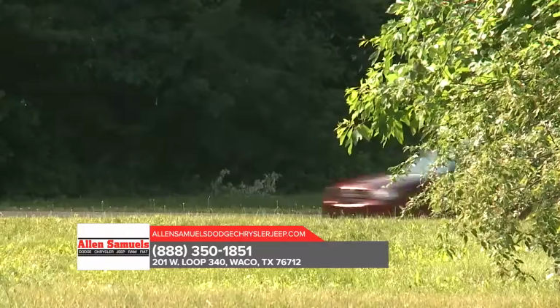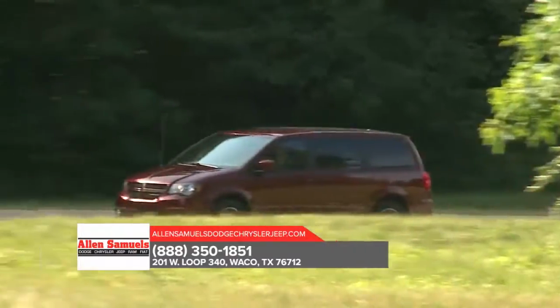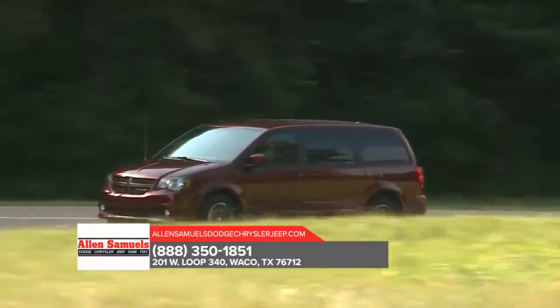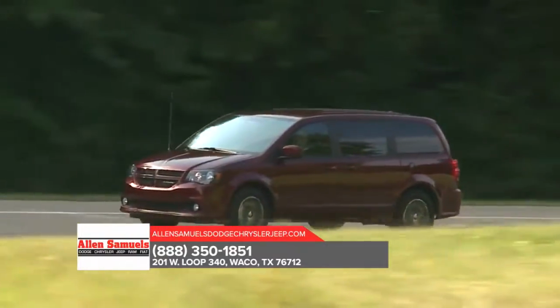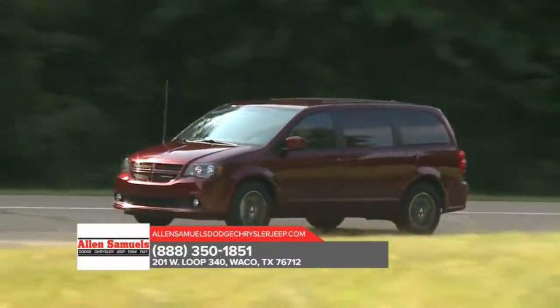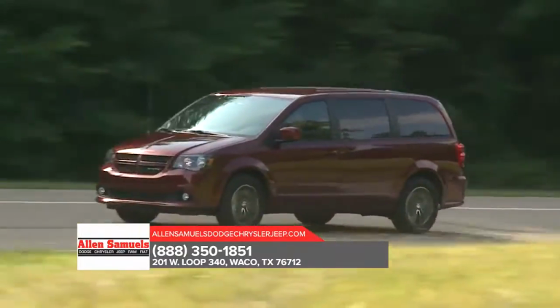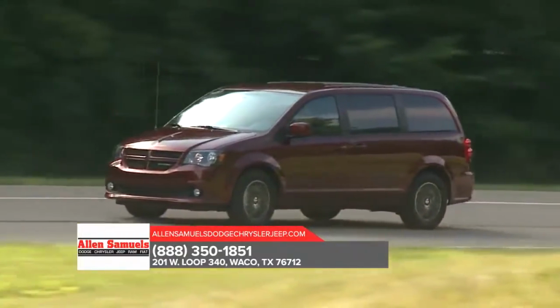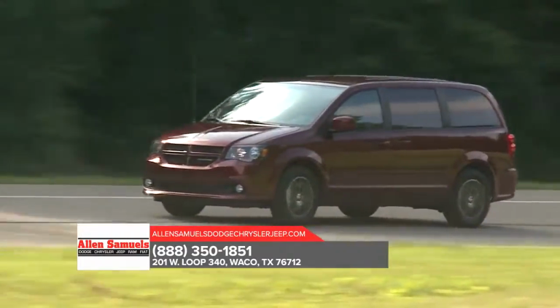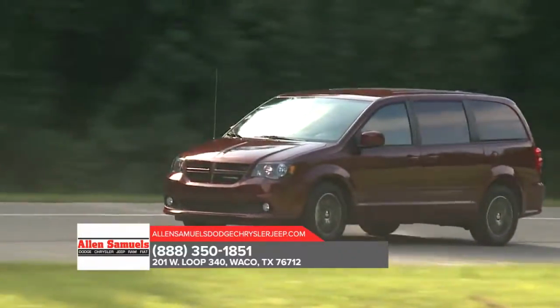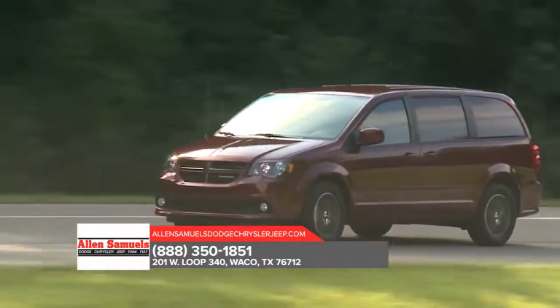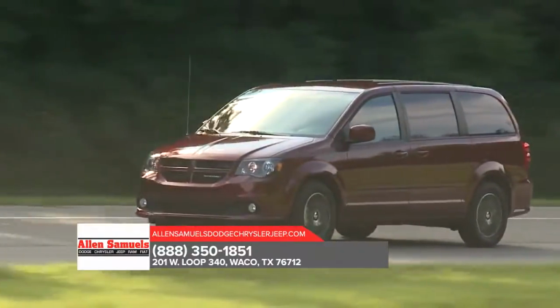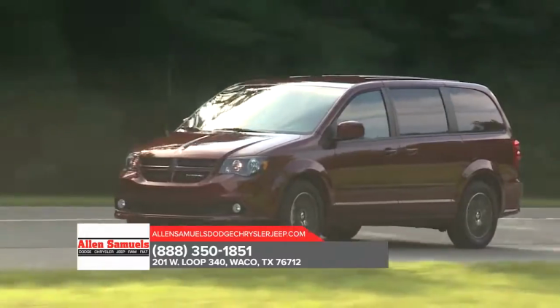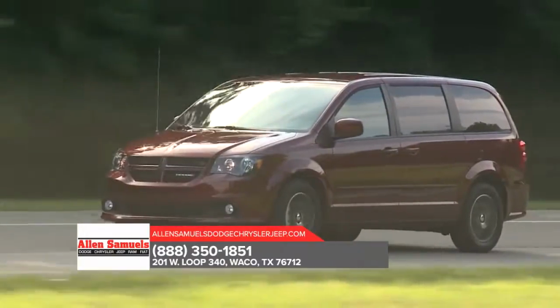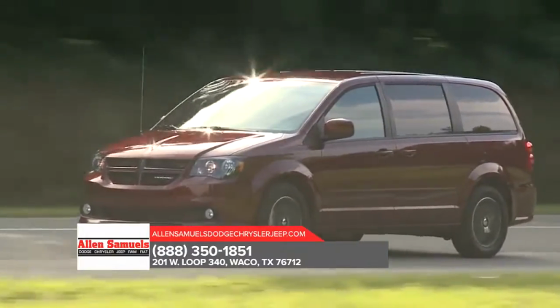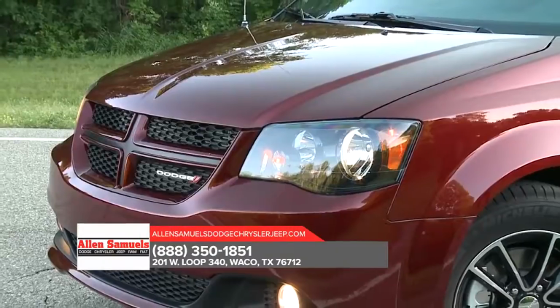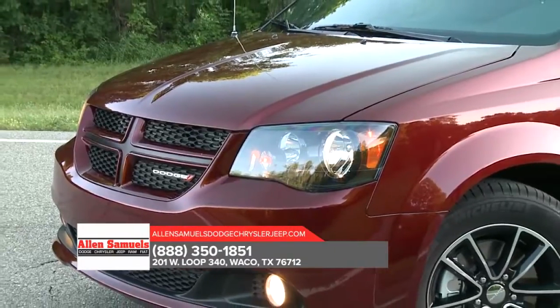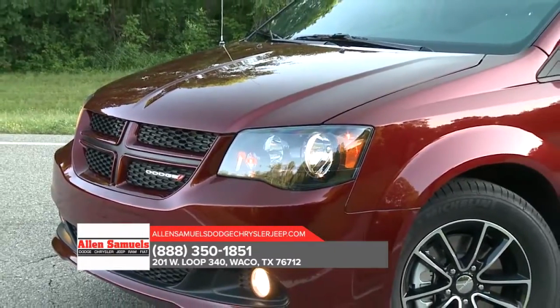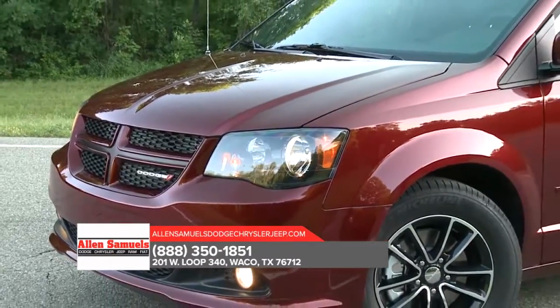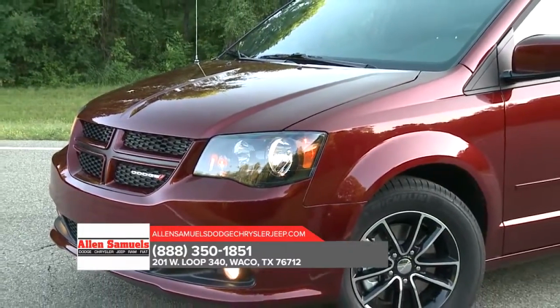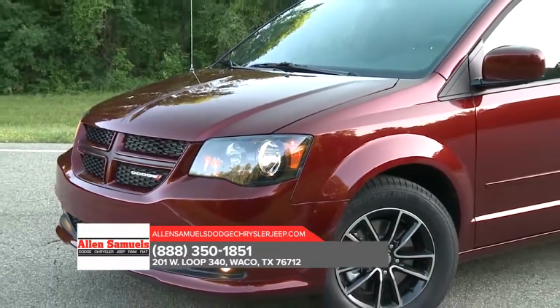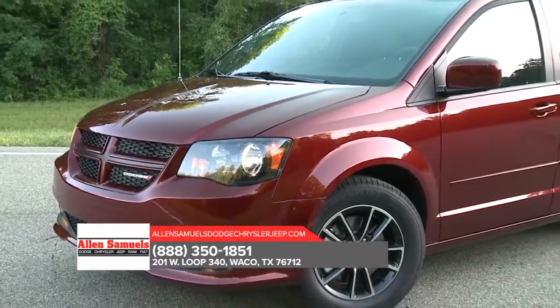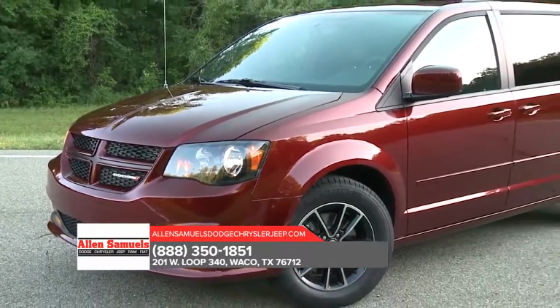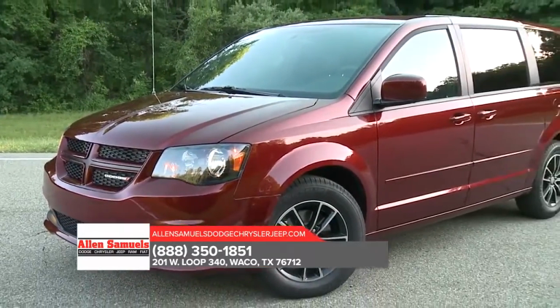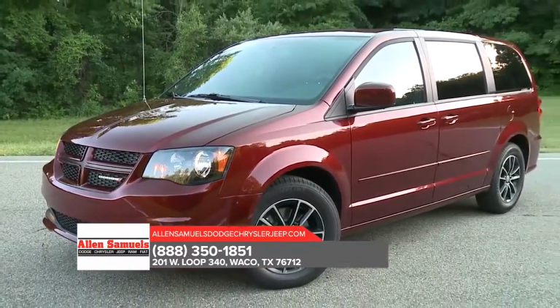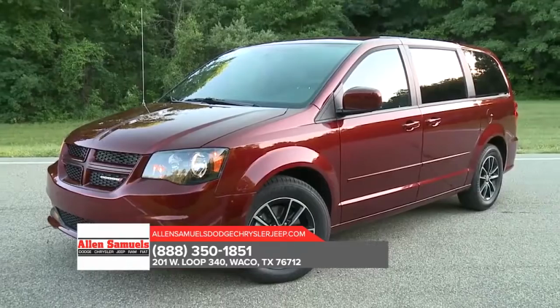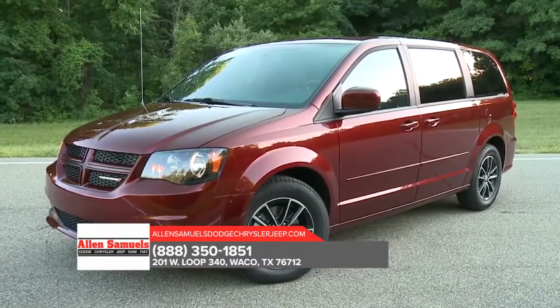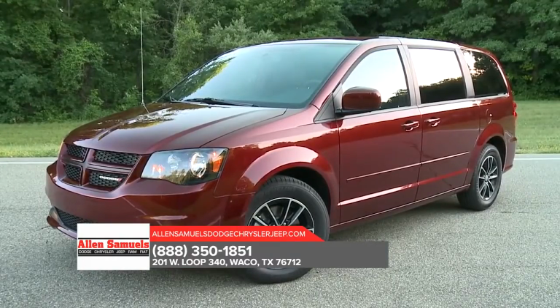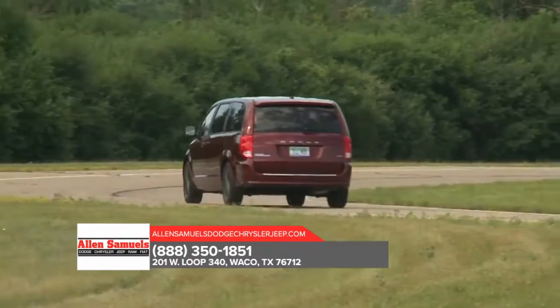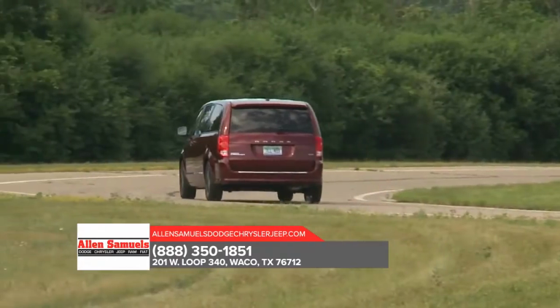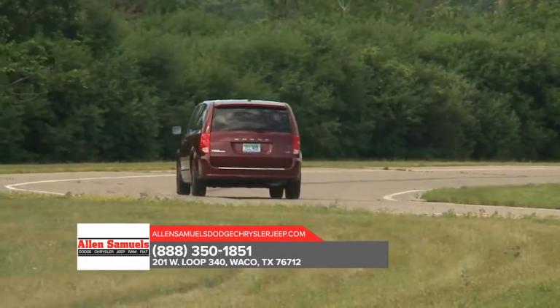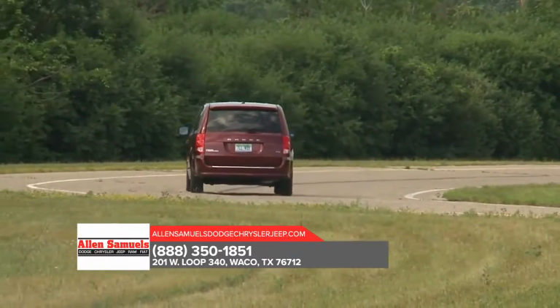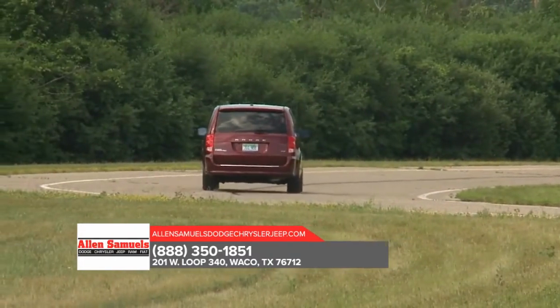Small extras can make a big difference, and the Dodge Caravan is loaded with them. Quad halogen headlamps and available fog lamps help you see the obstacles in your way, while LED tail lamps impress your followers.